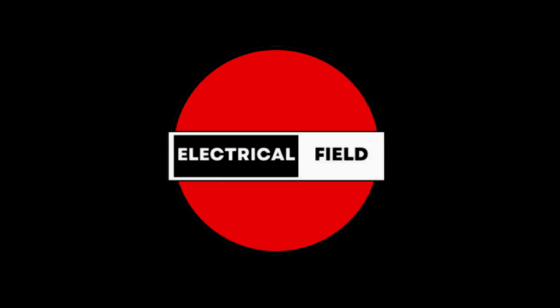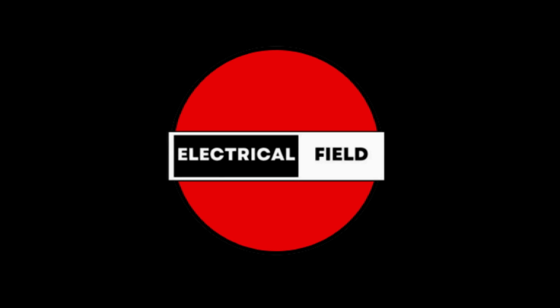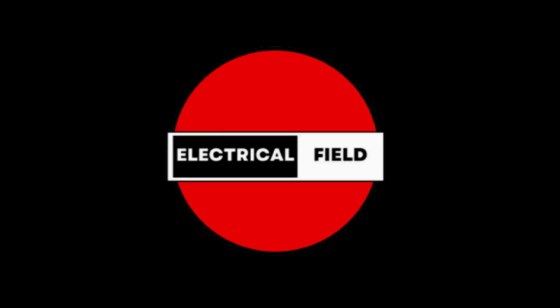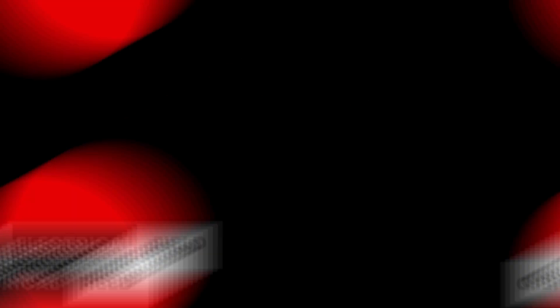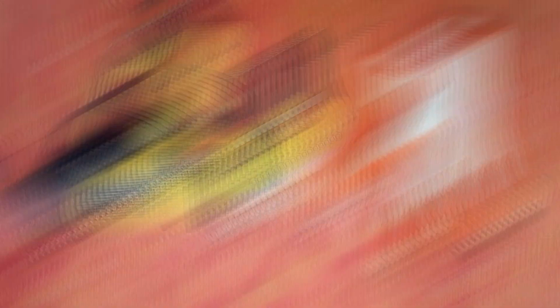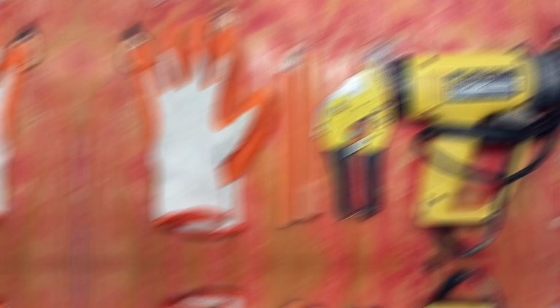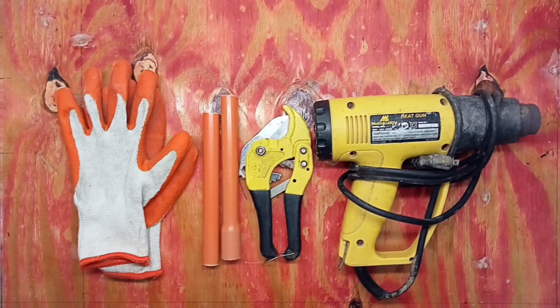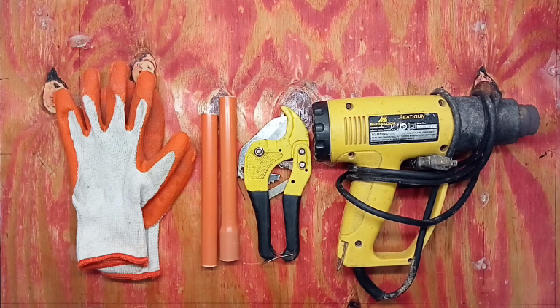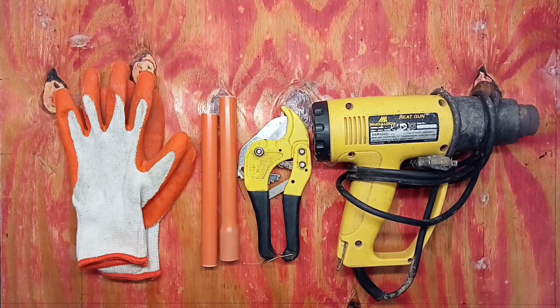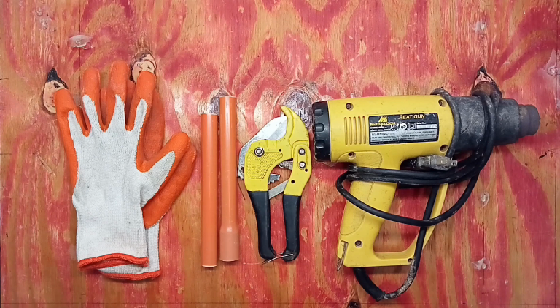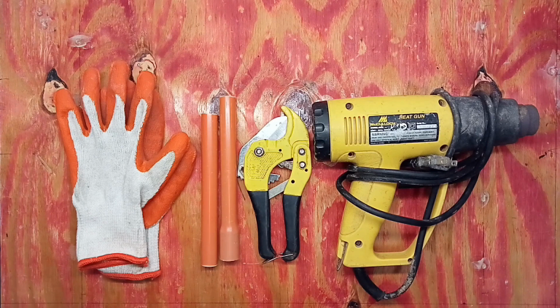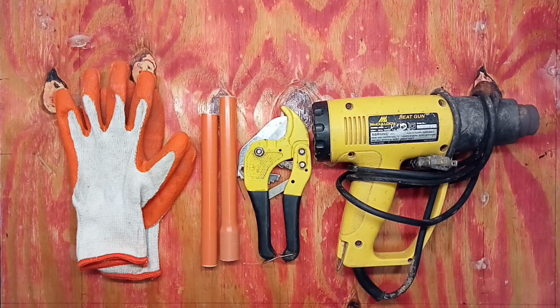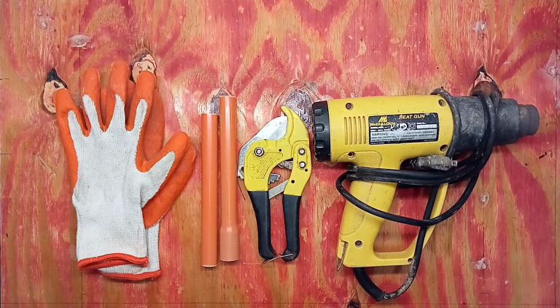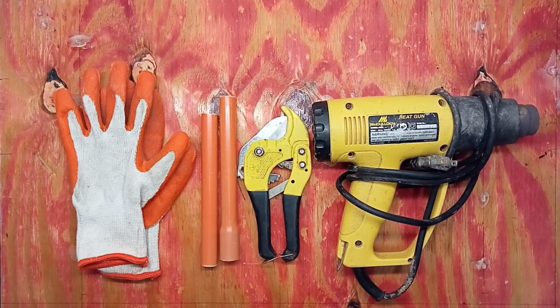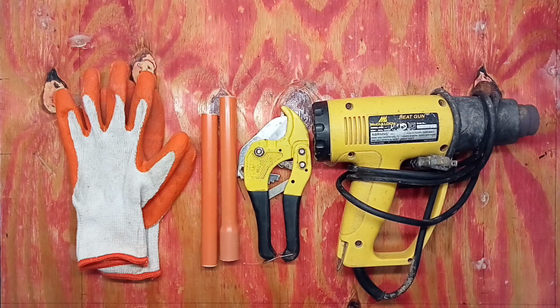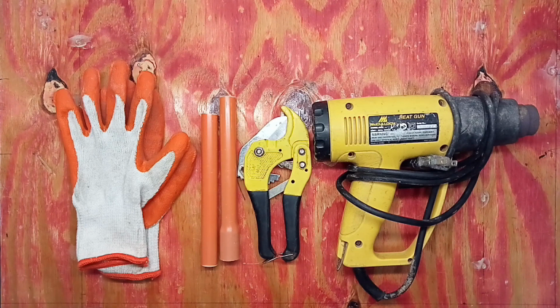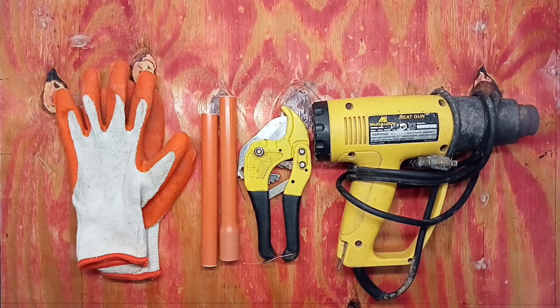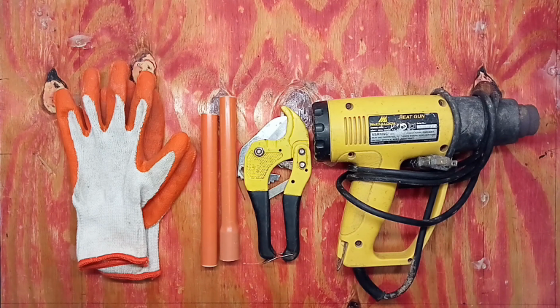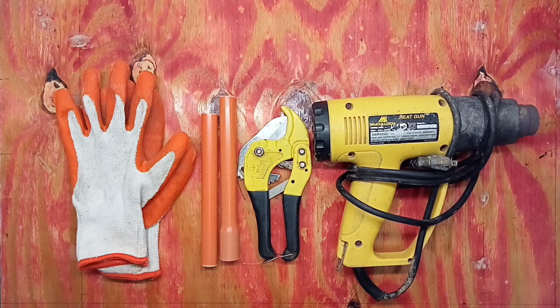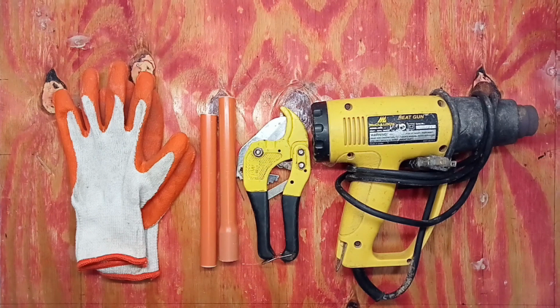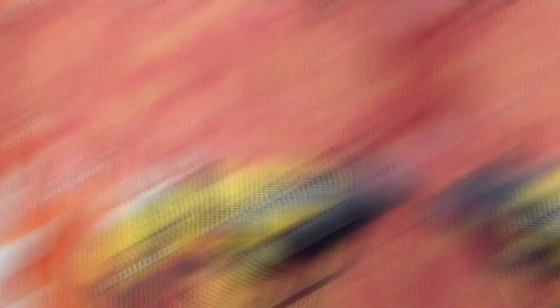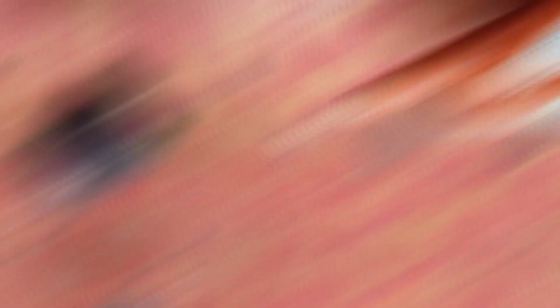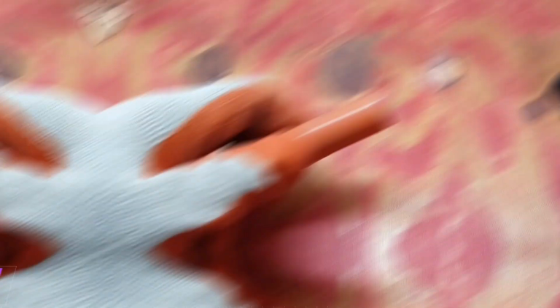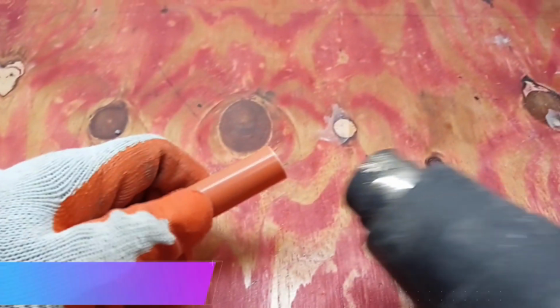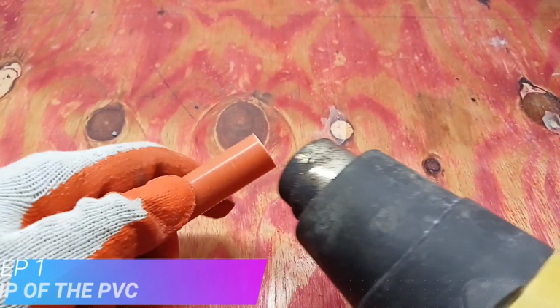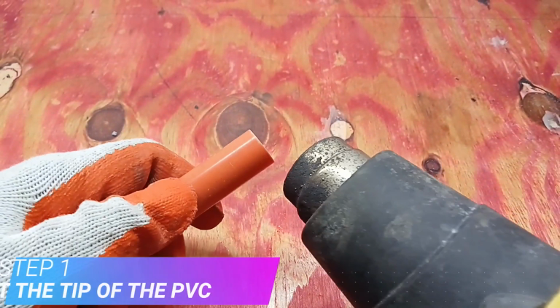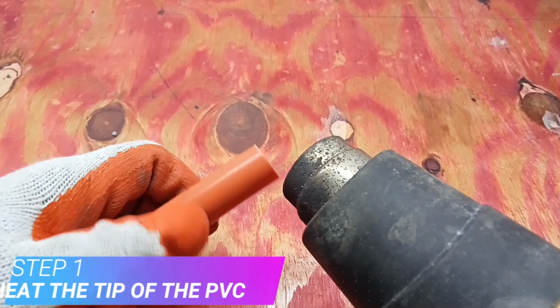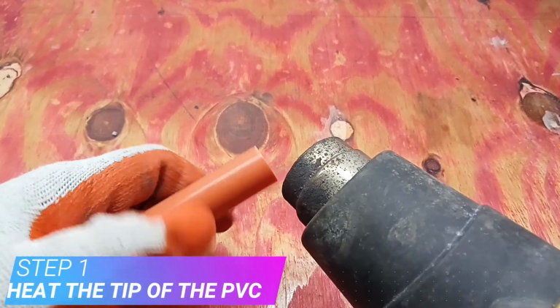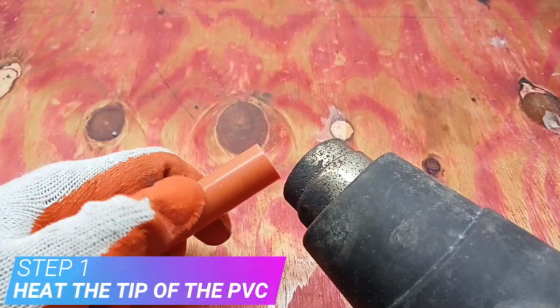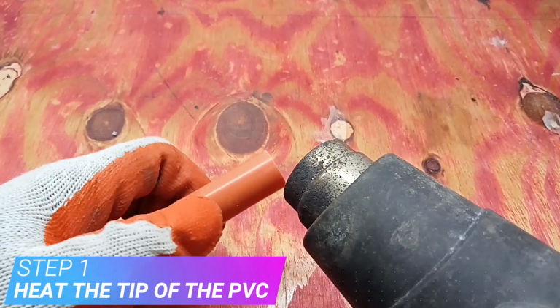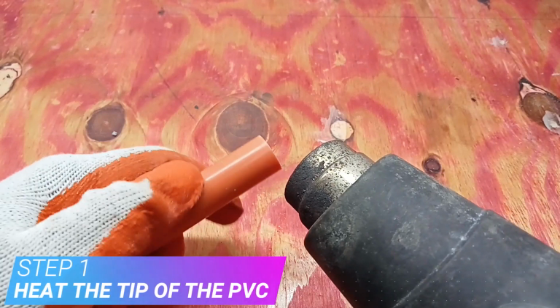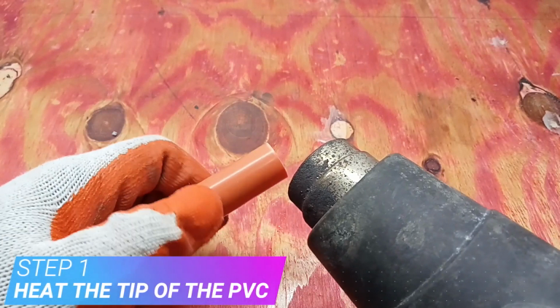Before we start, these are the tools we need. Now let's start with step number 1: heat the tip of the PVC.